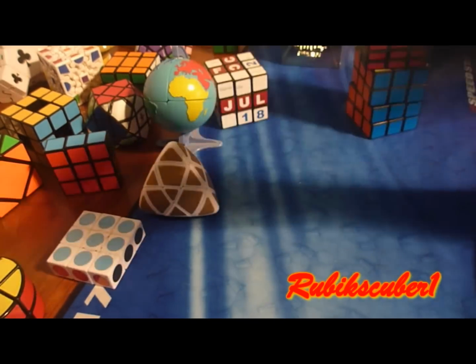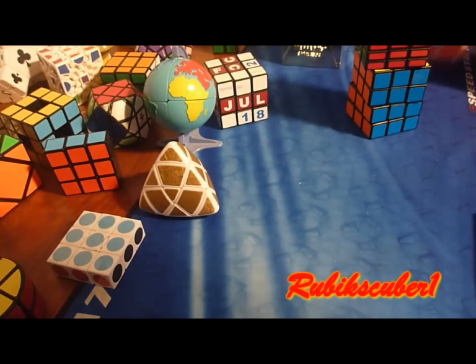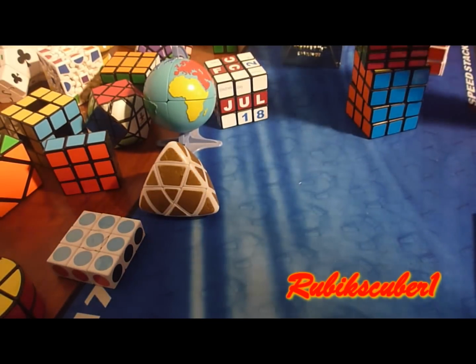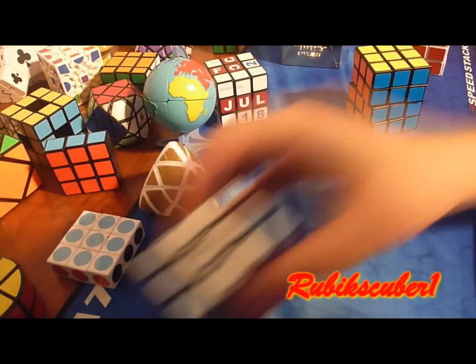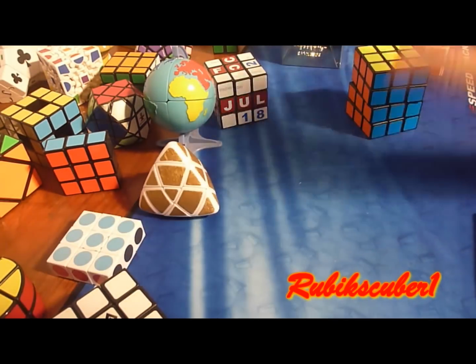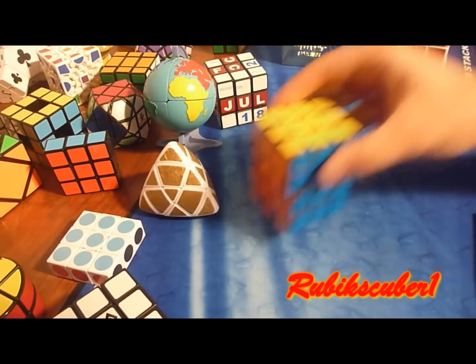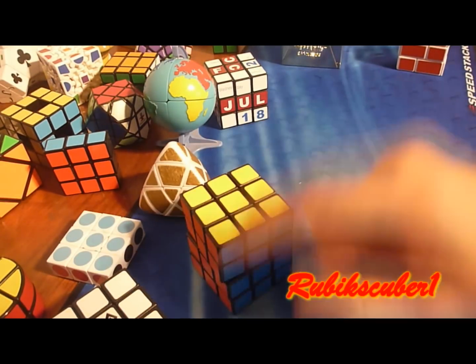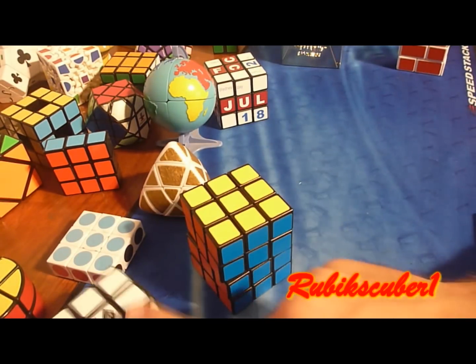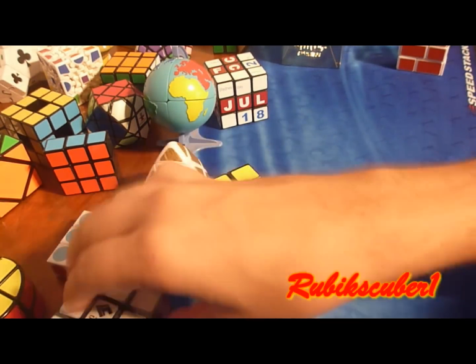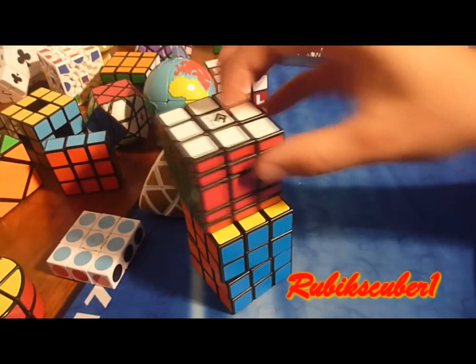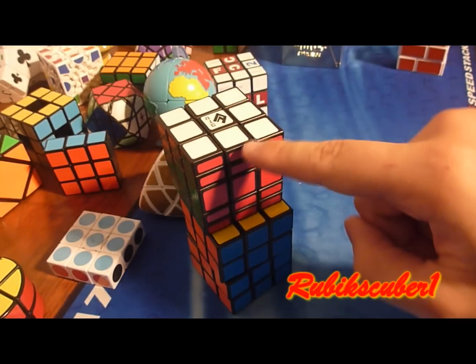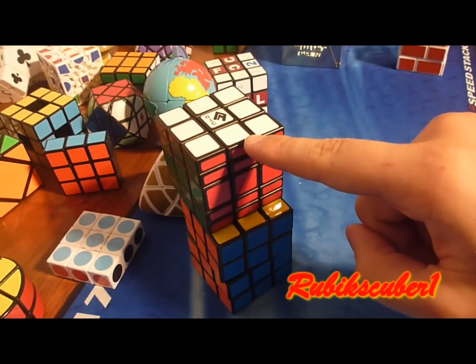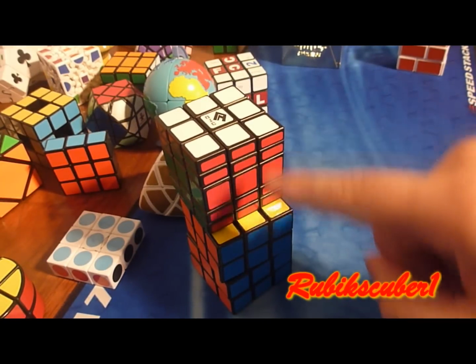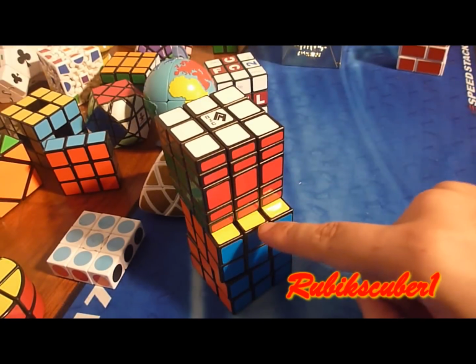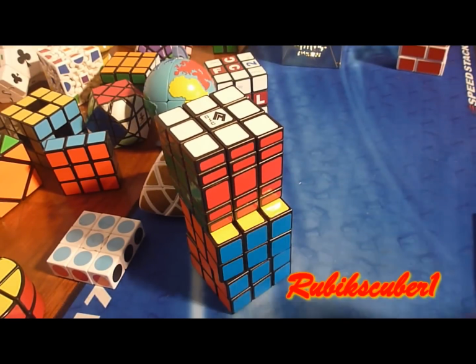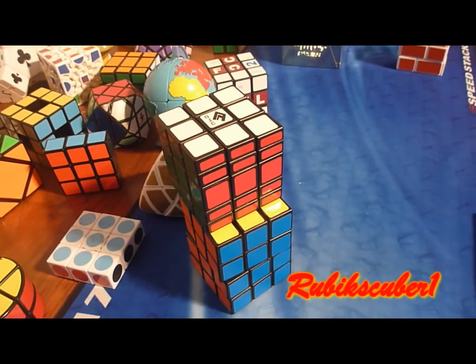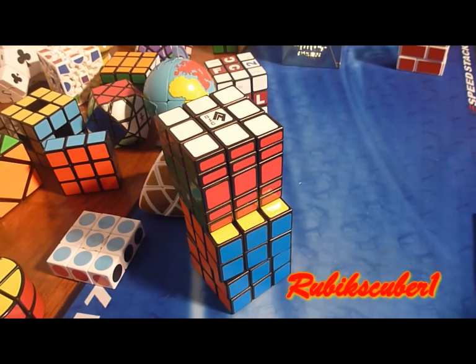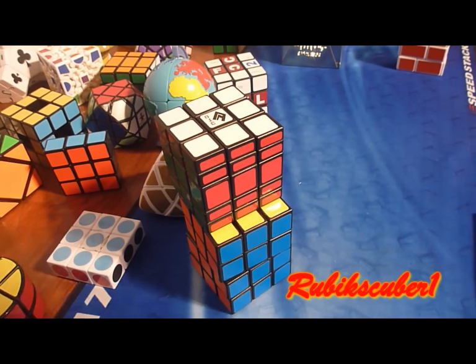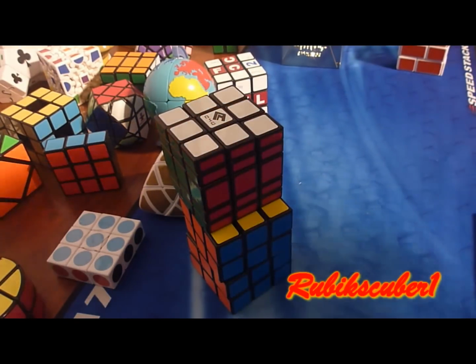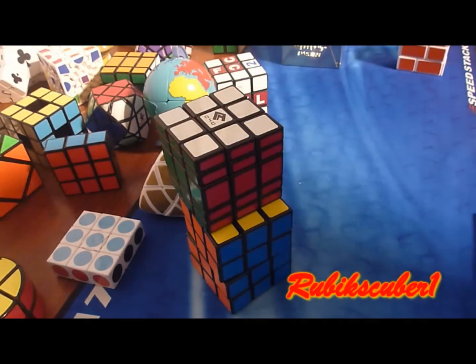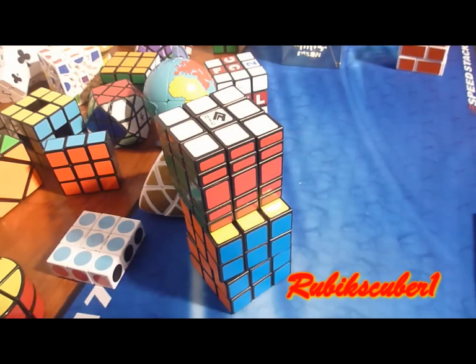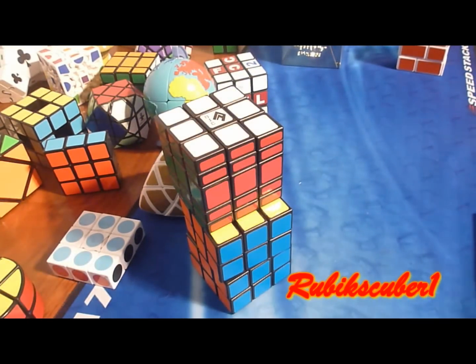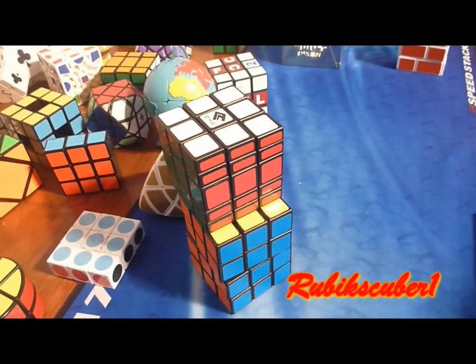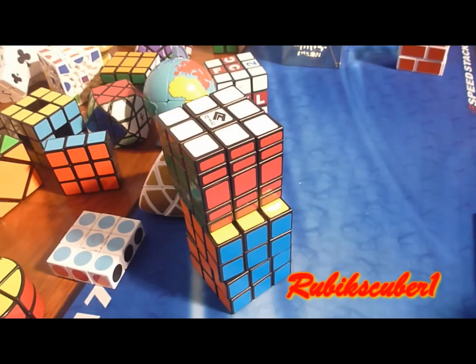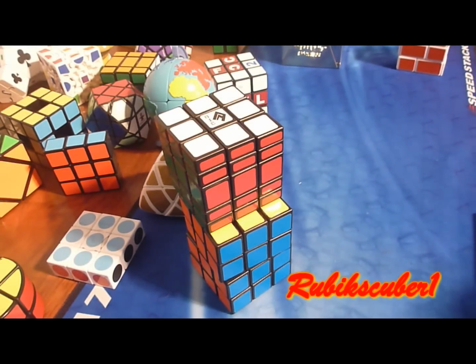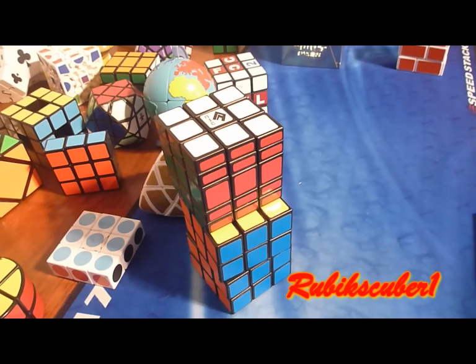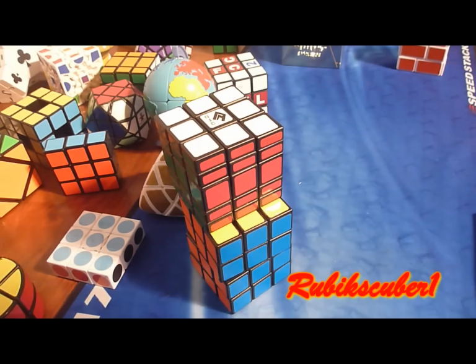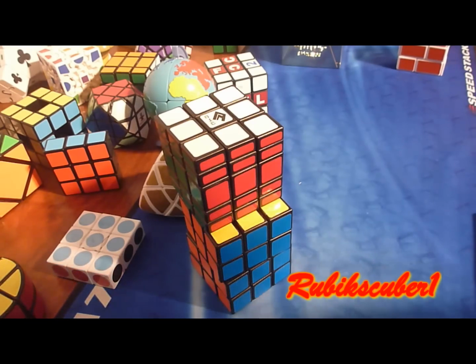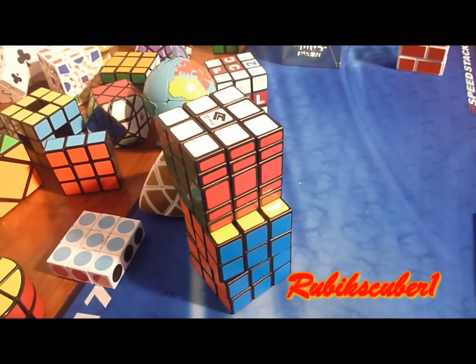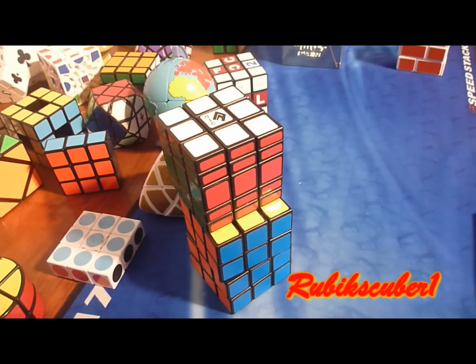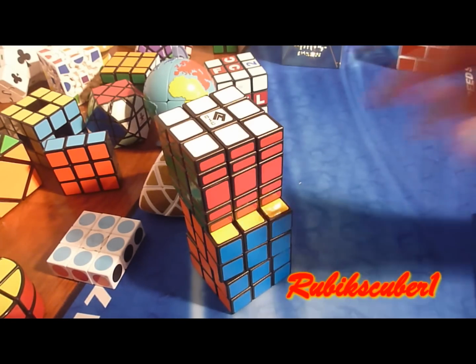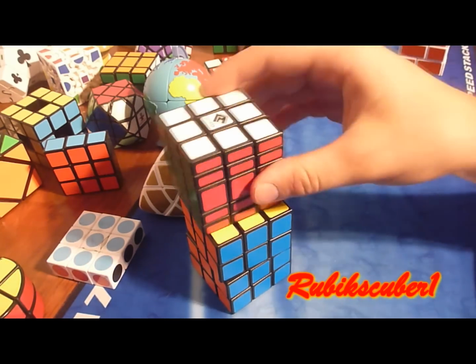Now the next modification is to swap this layer right here with this layer right here. And you're going to end up with a shape-shifting 3x3x5 non-proportional and a cubic 3x3x4 non-proportional.